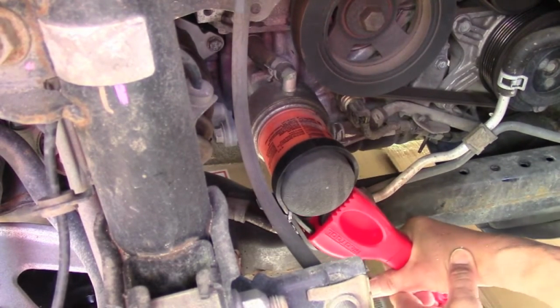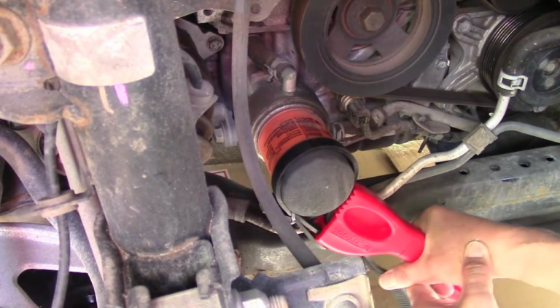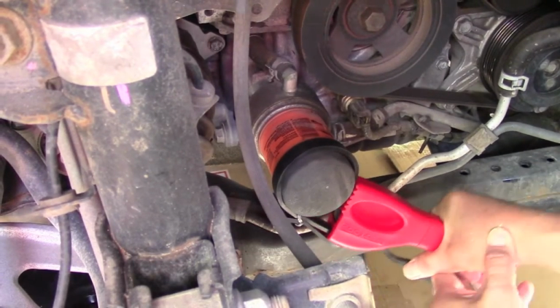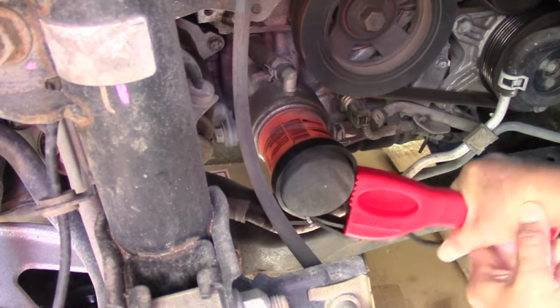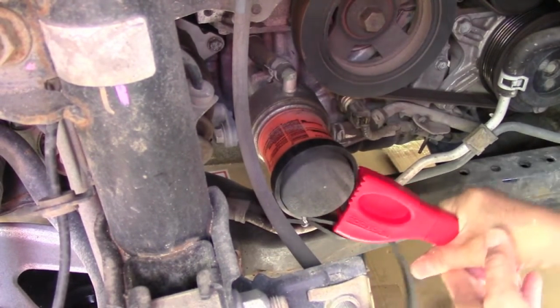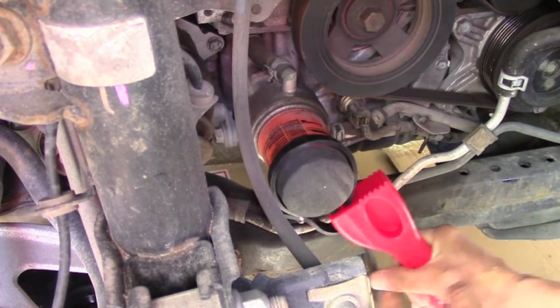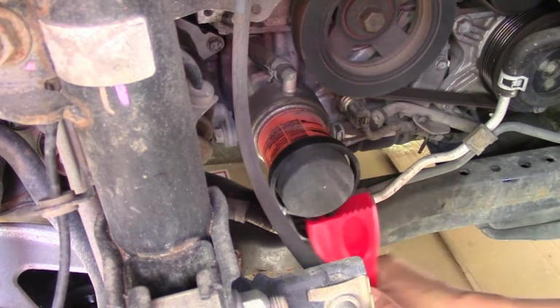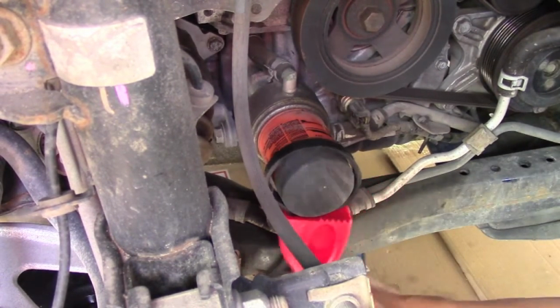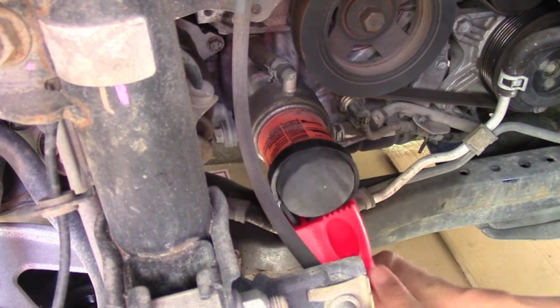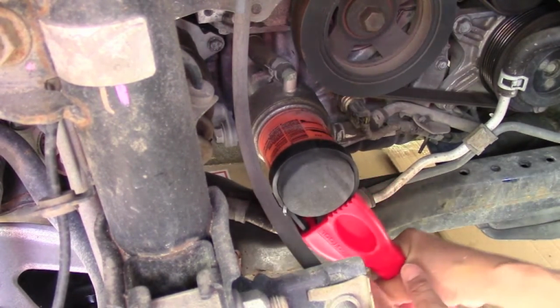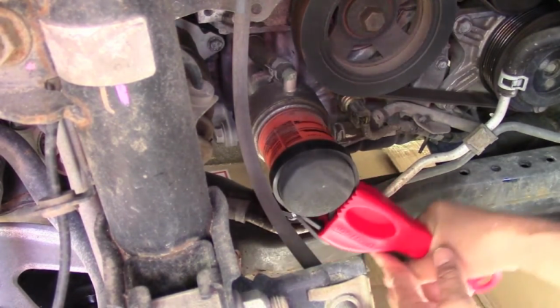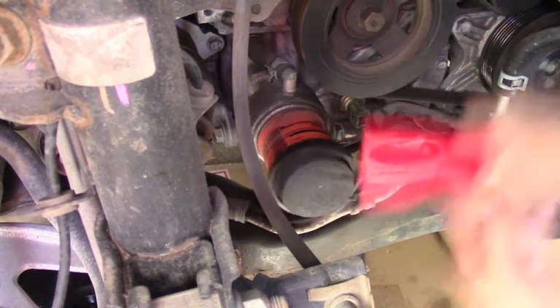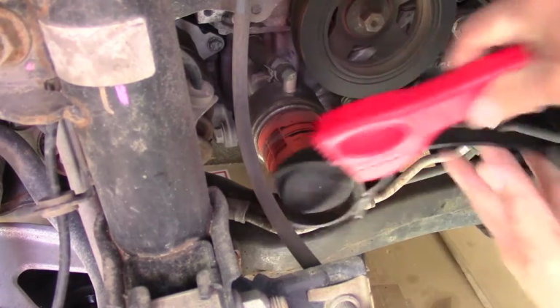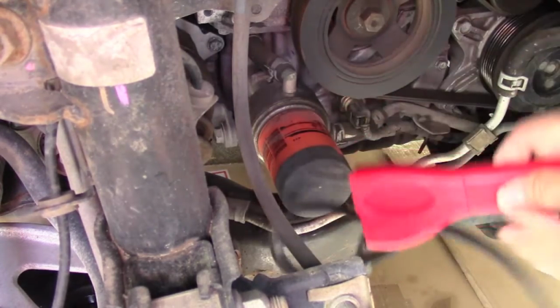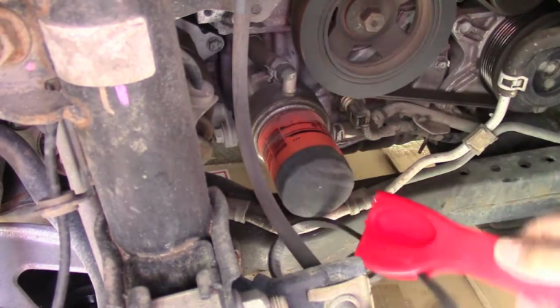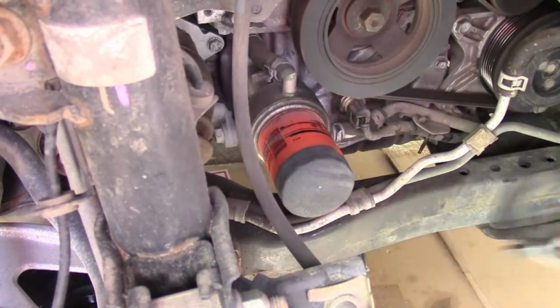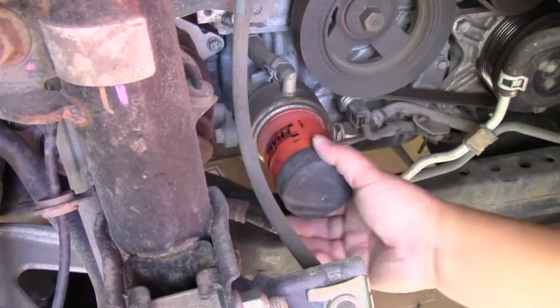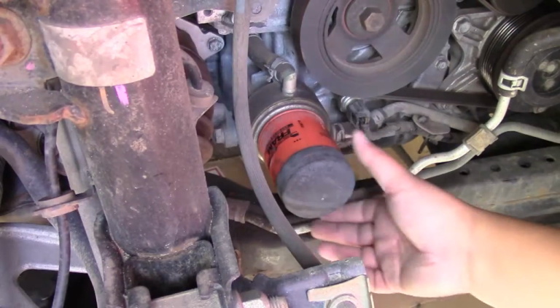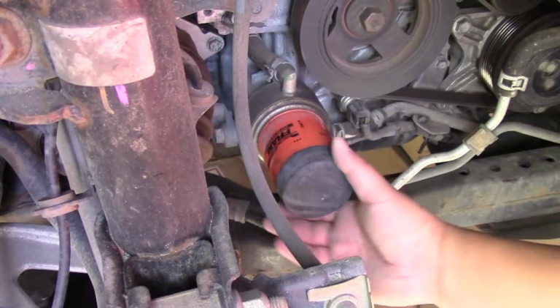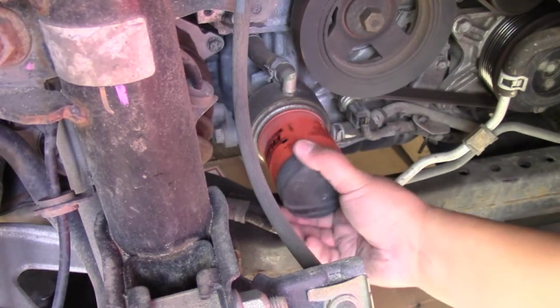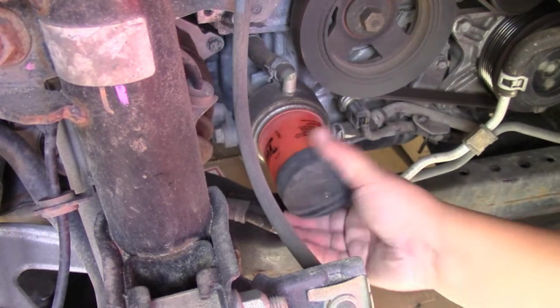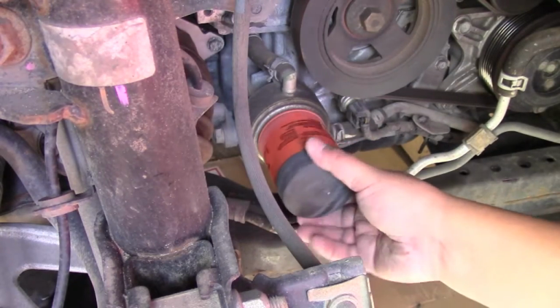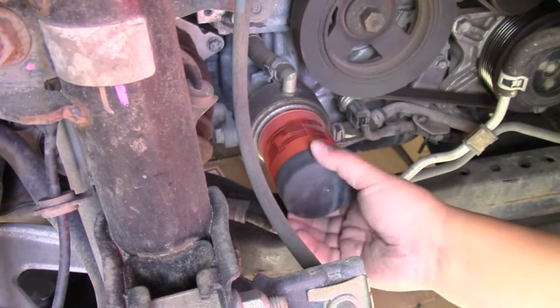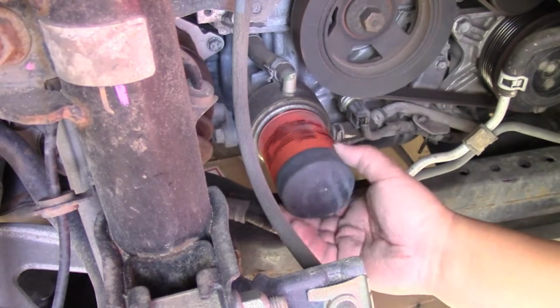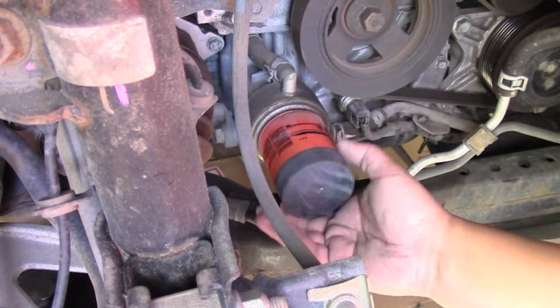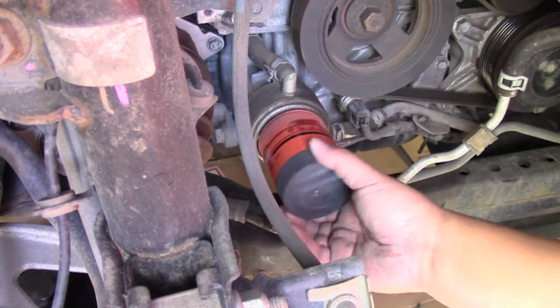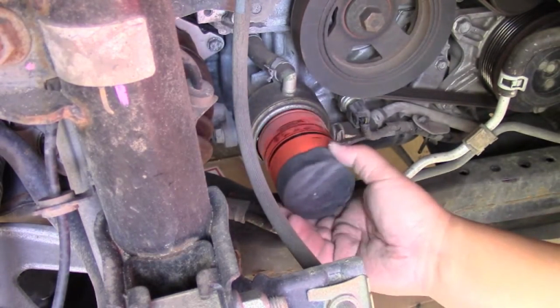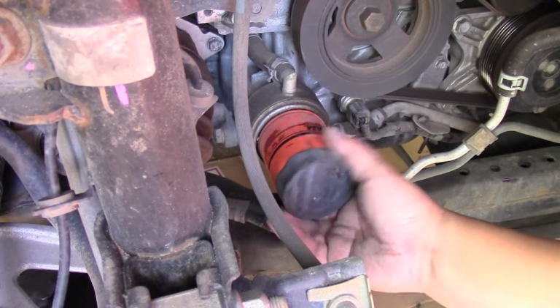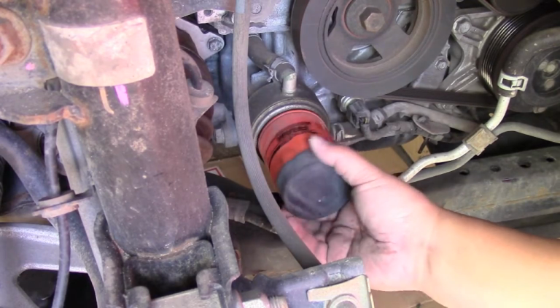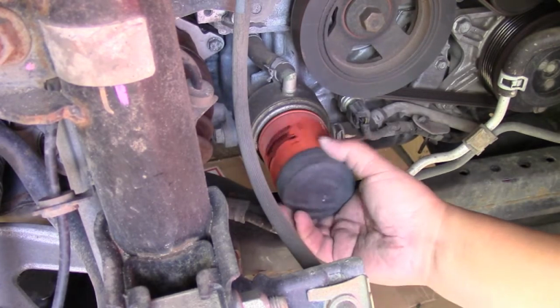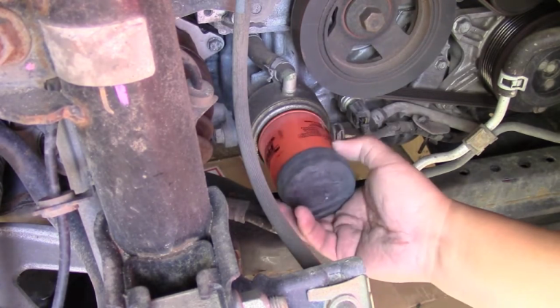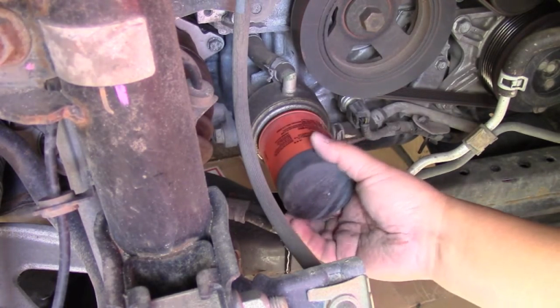Now you just want to loosen the oil filter, and some oil is going to come out as well, so you just want to put your pan under there to catch the oil that falls out.